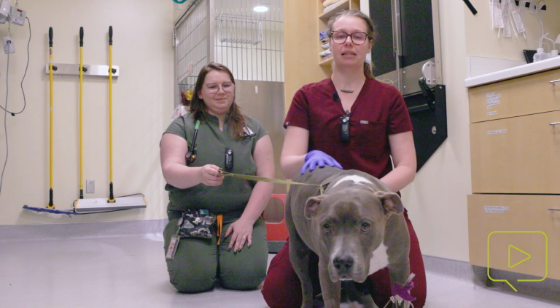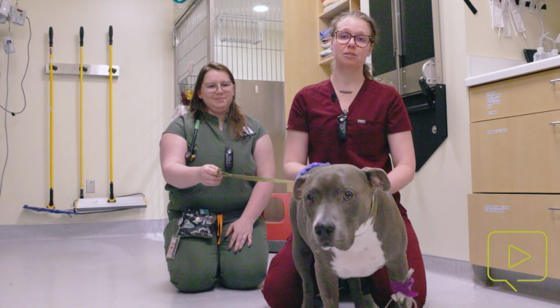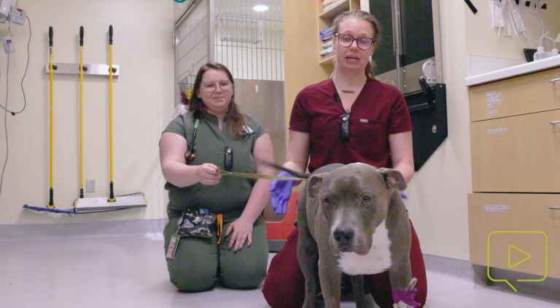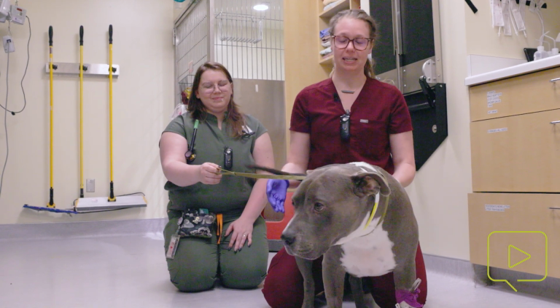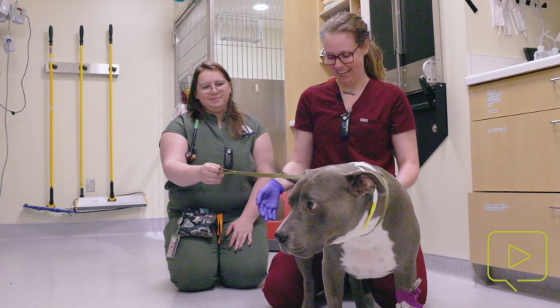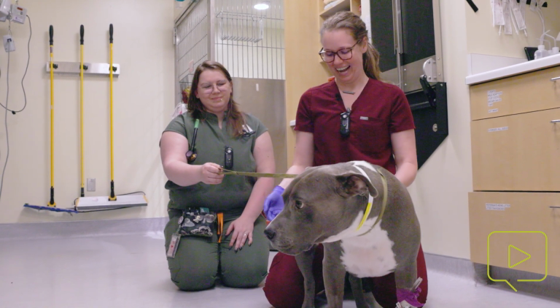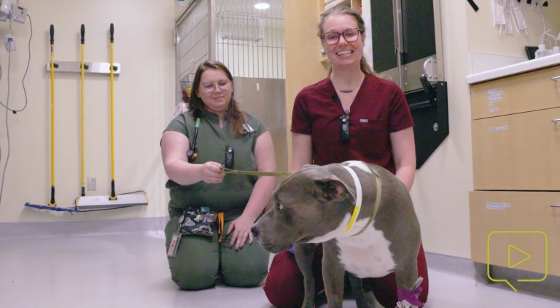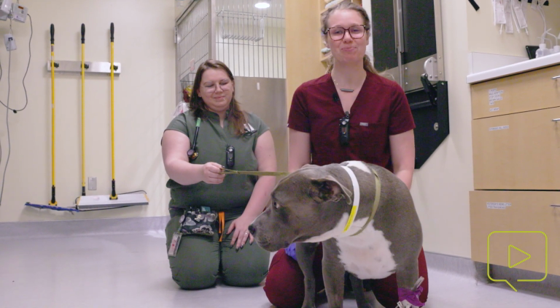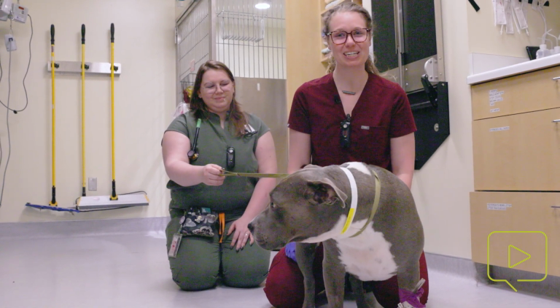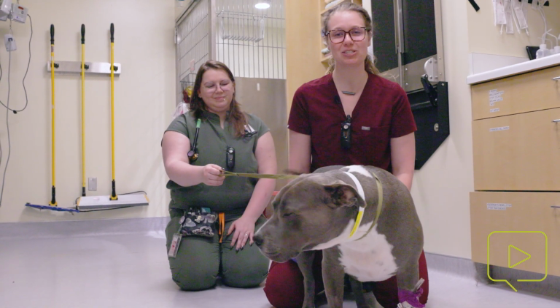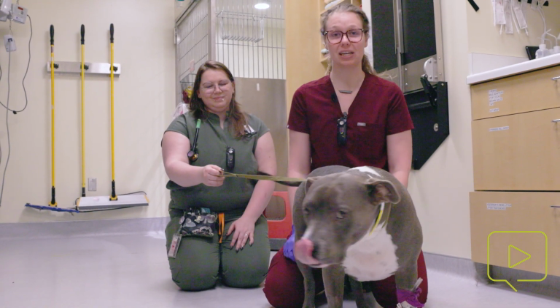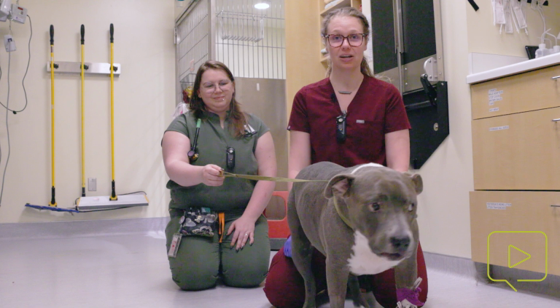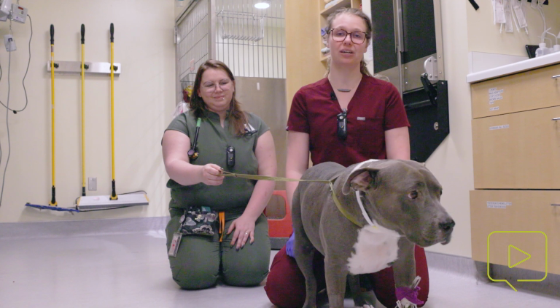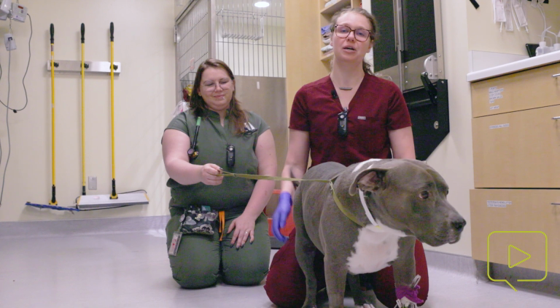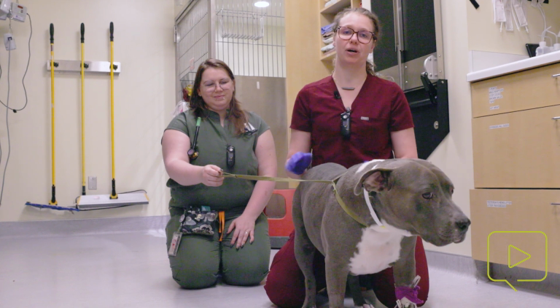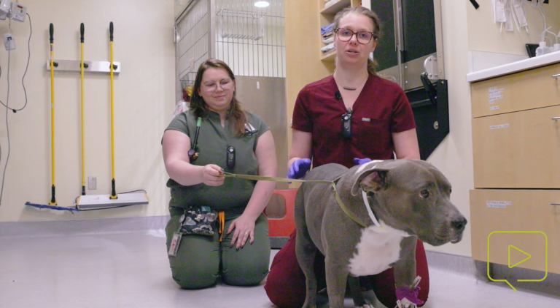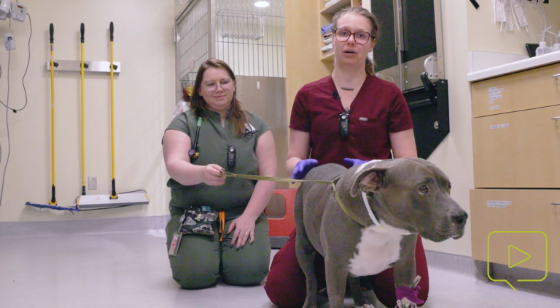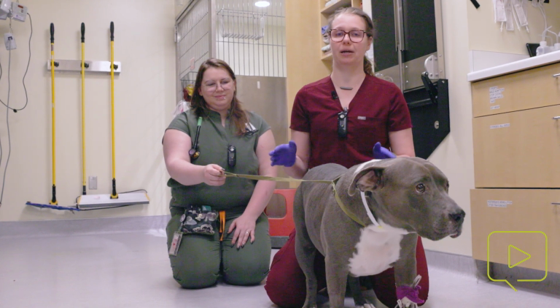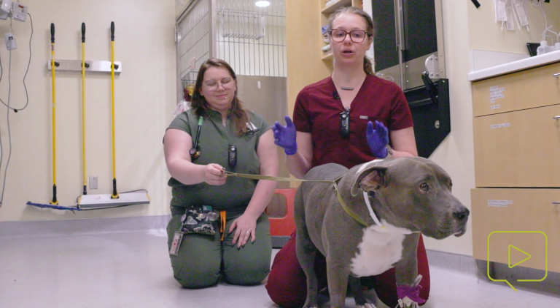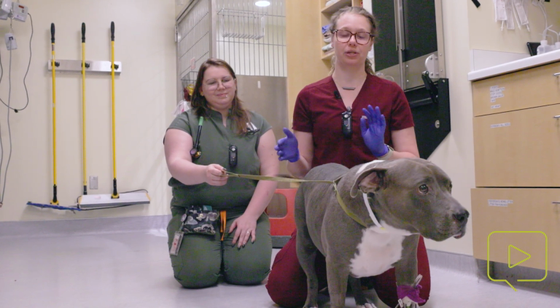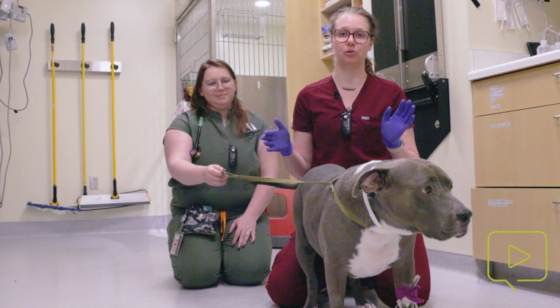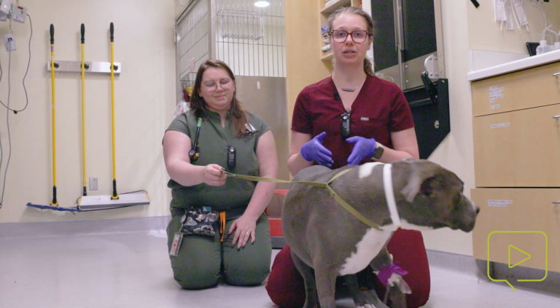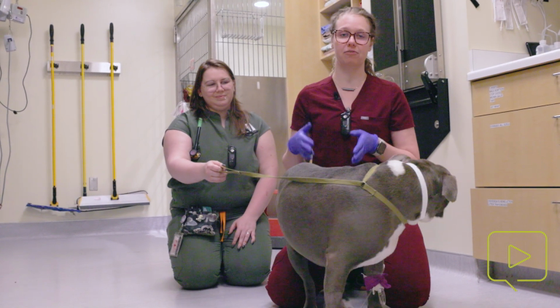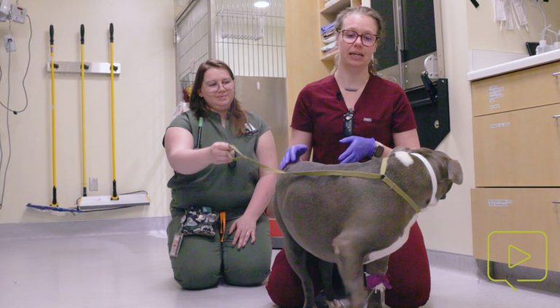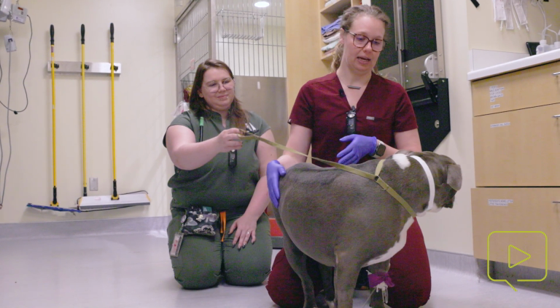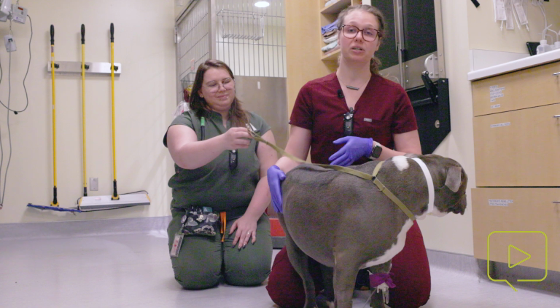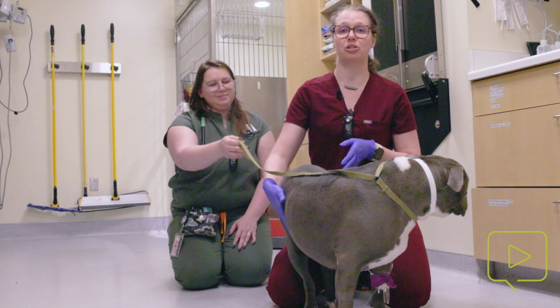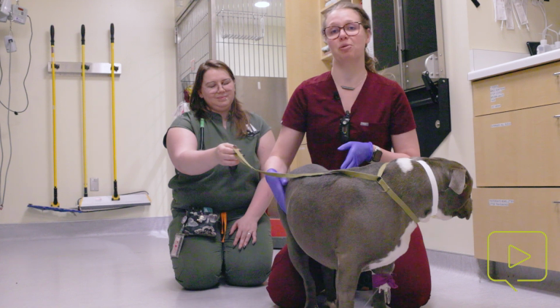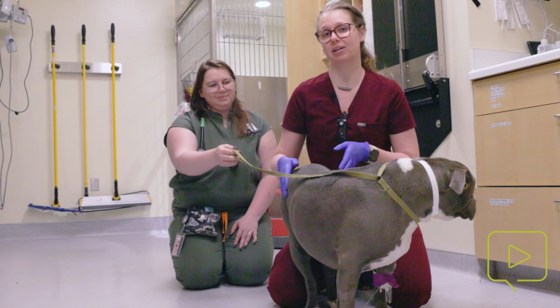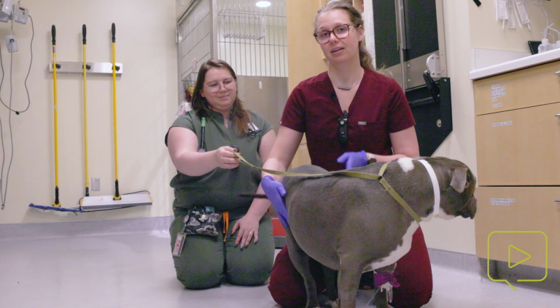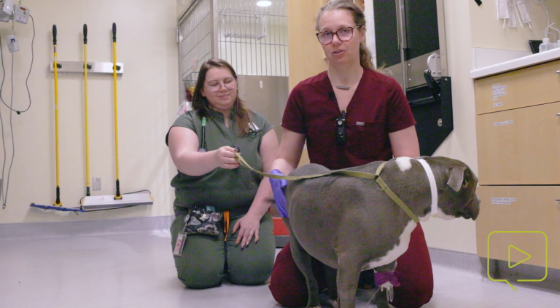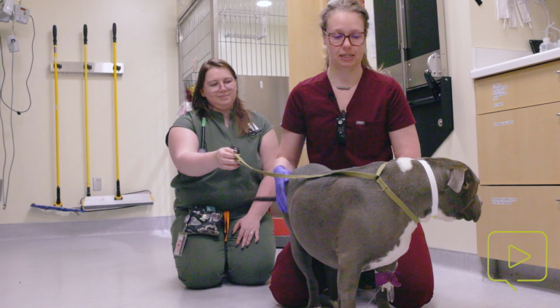For this patient, he doesn't actually need his bladder expressed so we're likely not going to get urine, but we are going to be talking about where you're going to be looking, feeling, what type of pressure you're going to be applying, and all those good things.